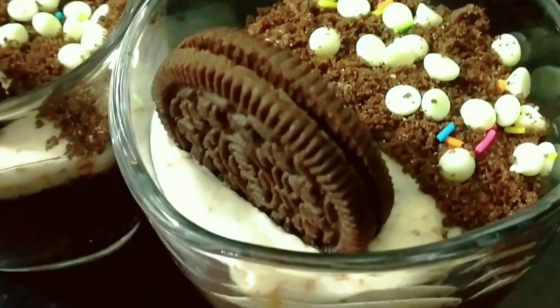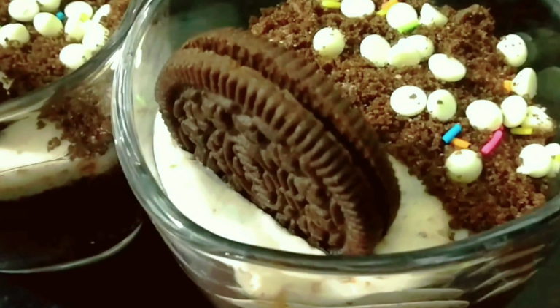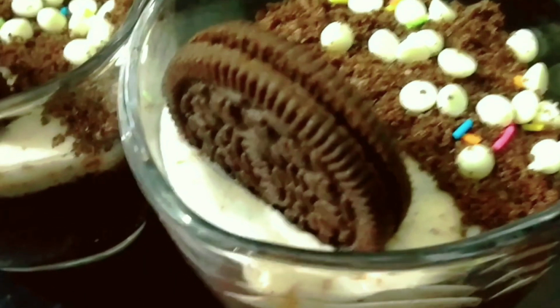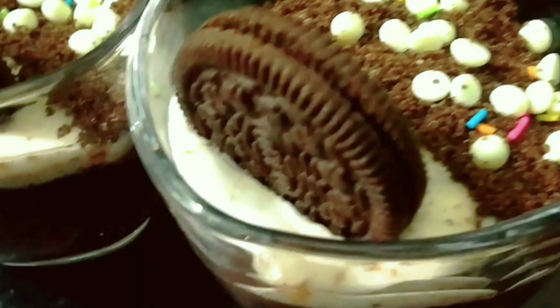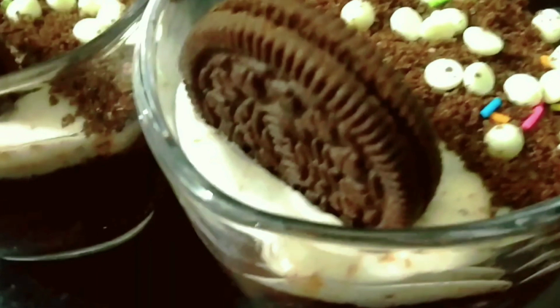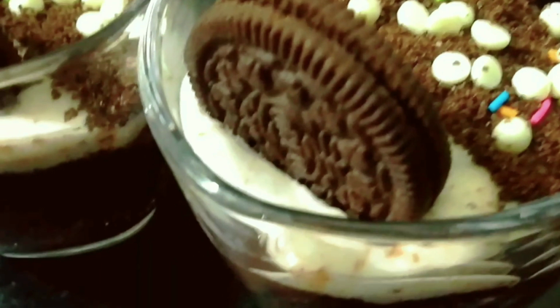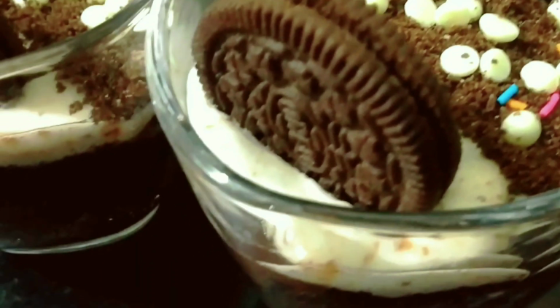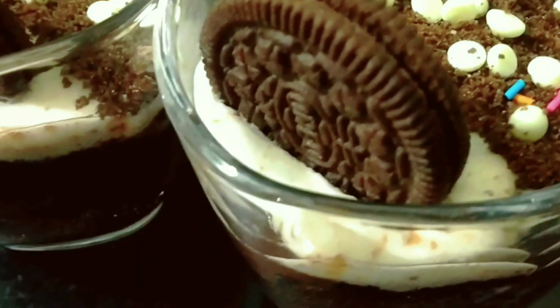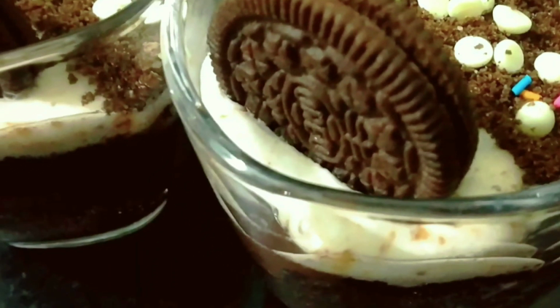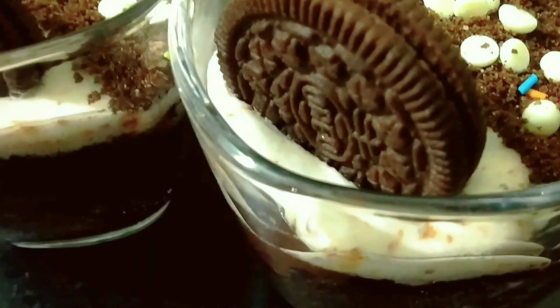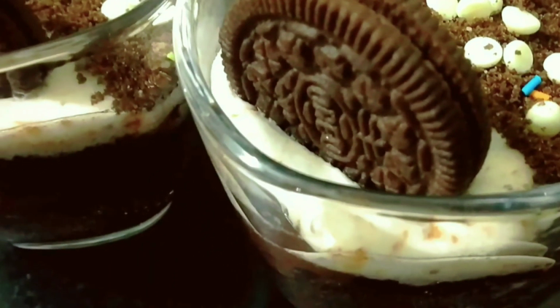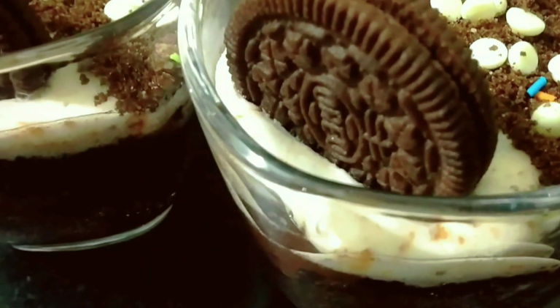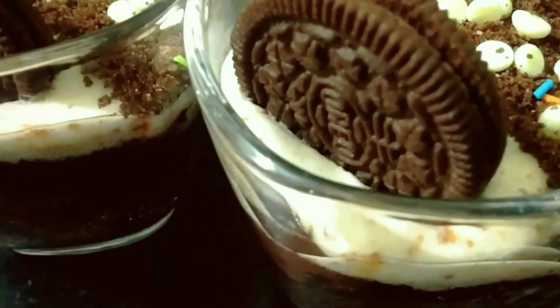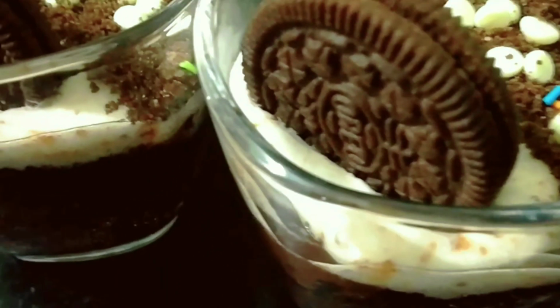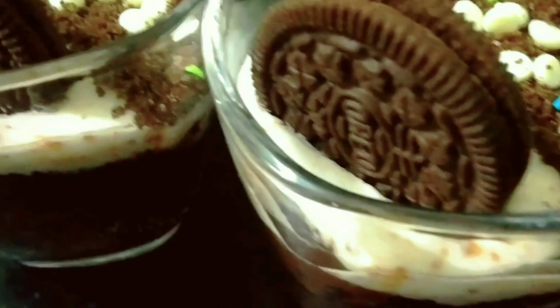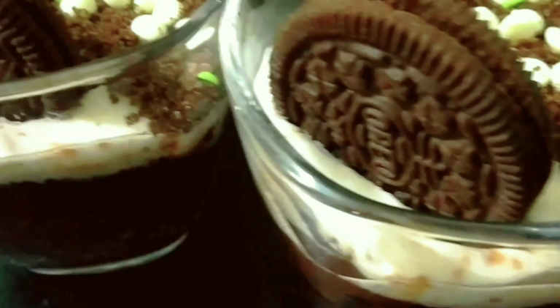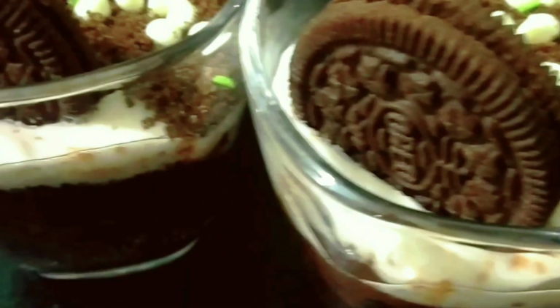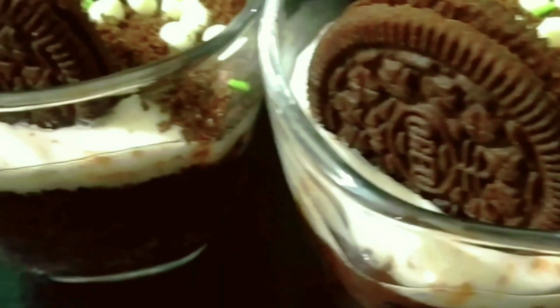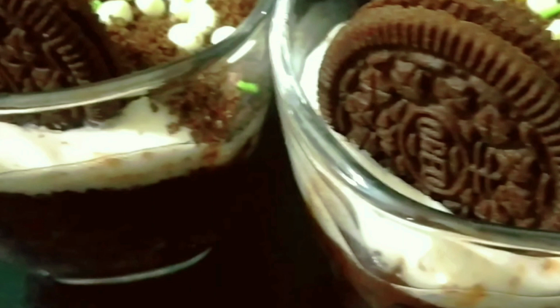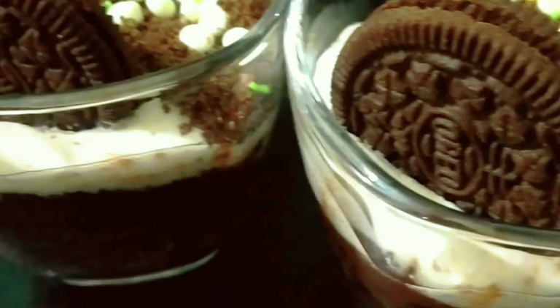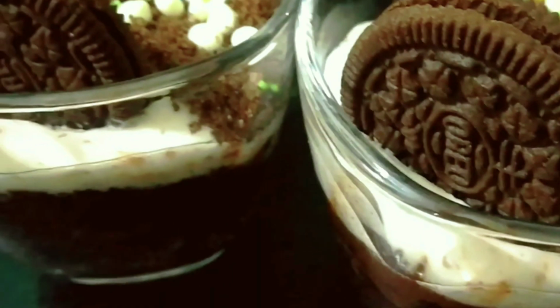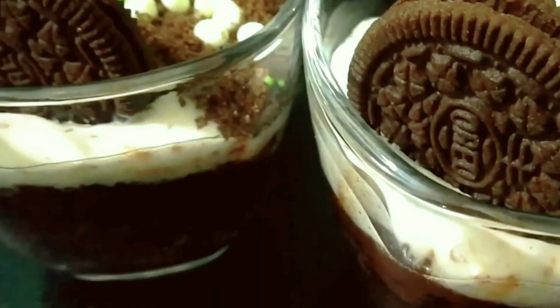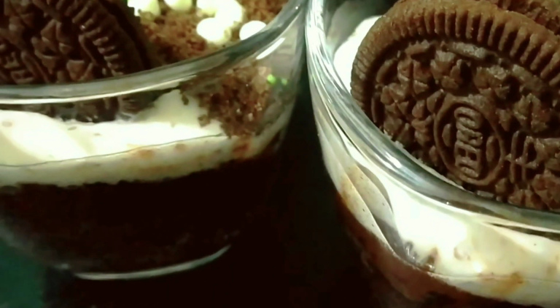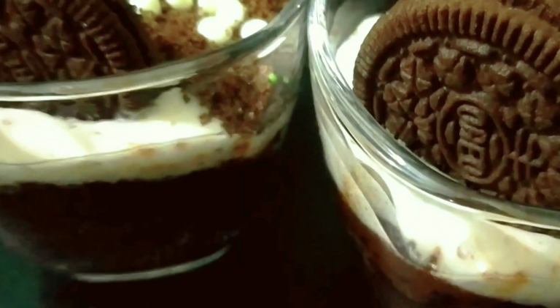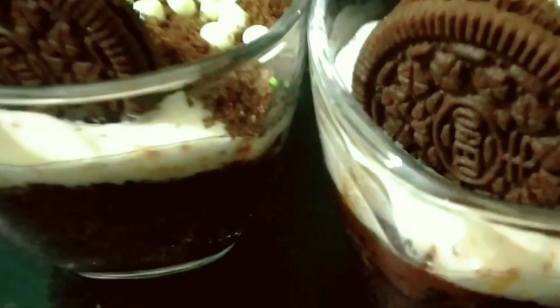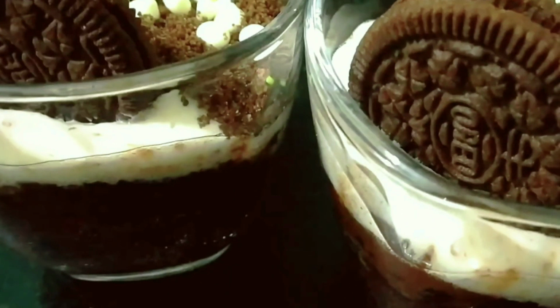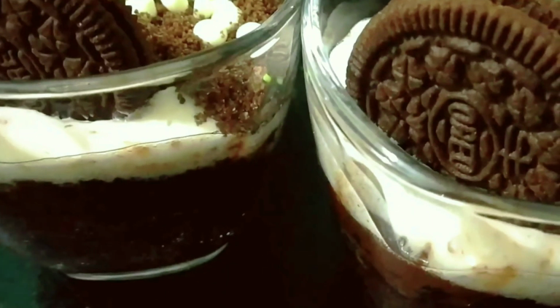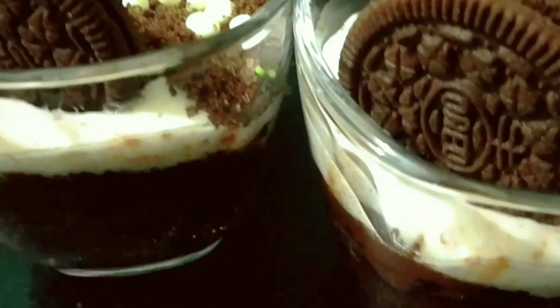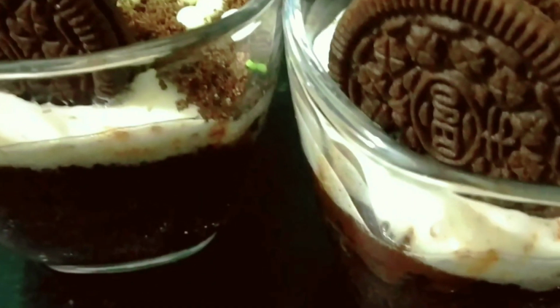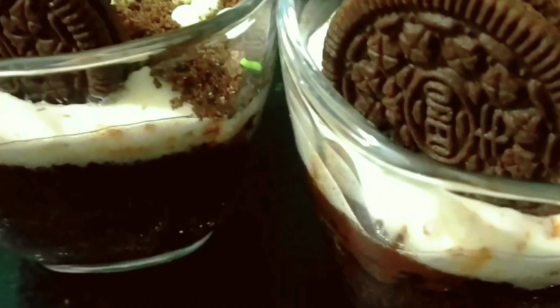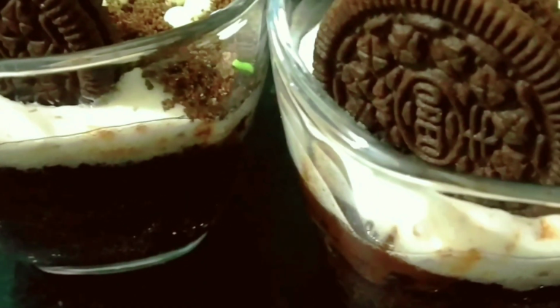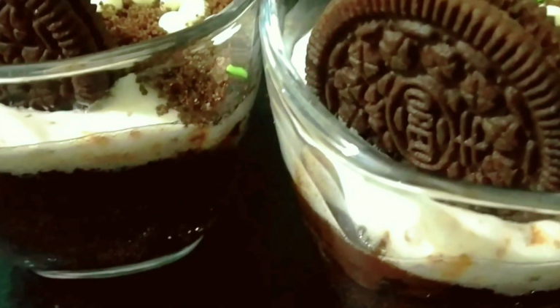See the video until the end and share your feedback with me. If you are visiting for the first time, please subscribe to my channel for interesting videos. So, let's start this recipe.